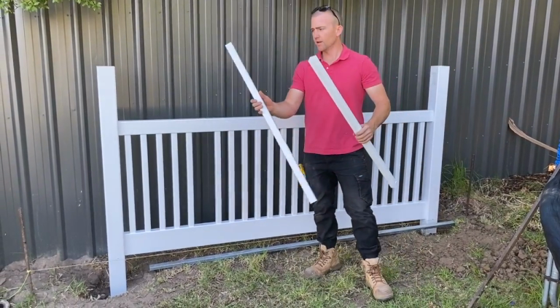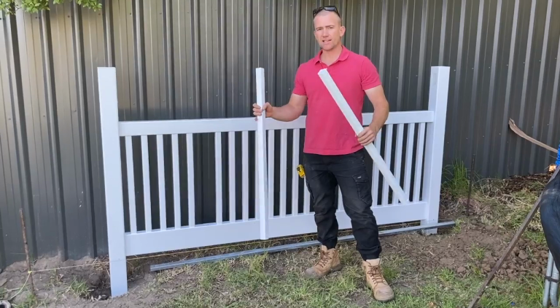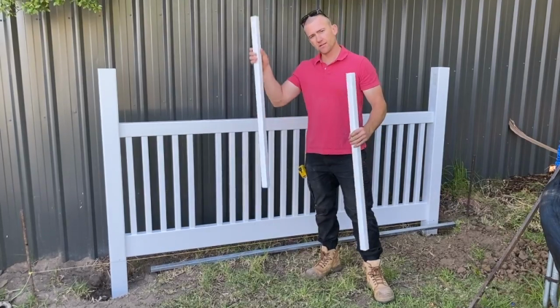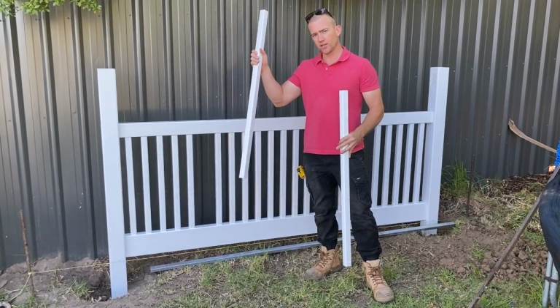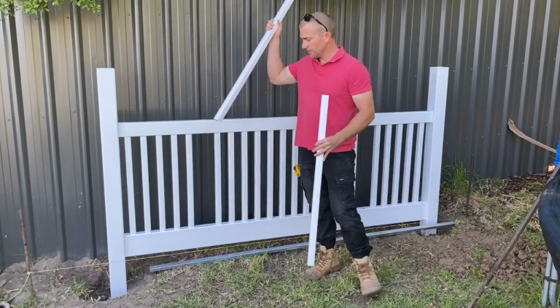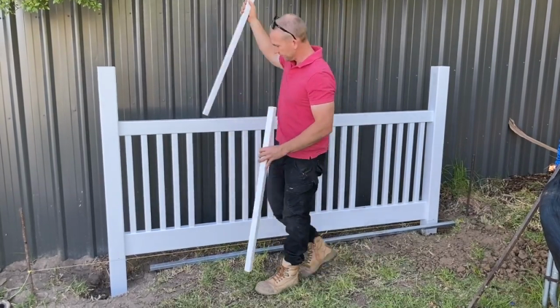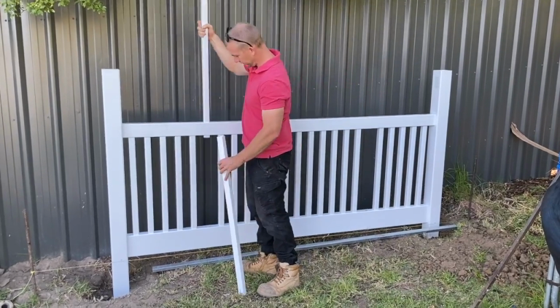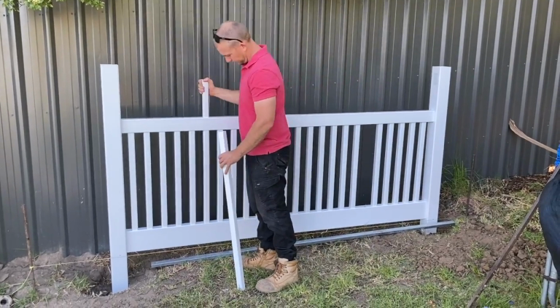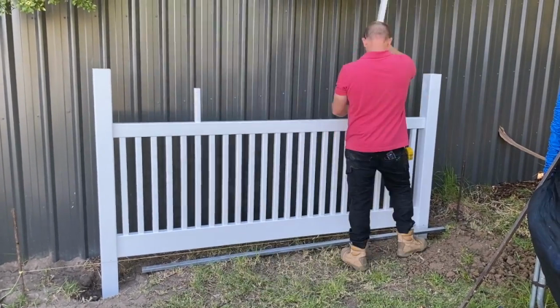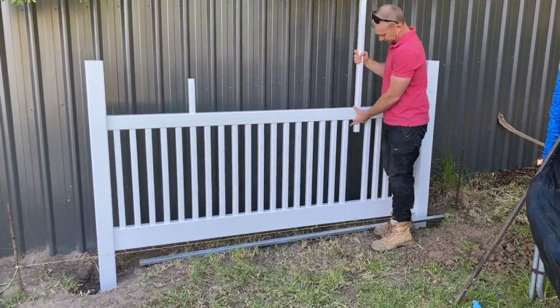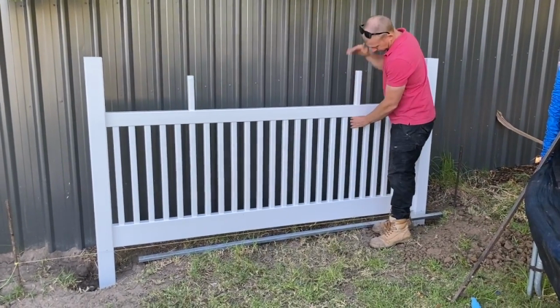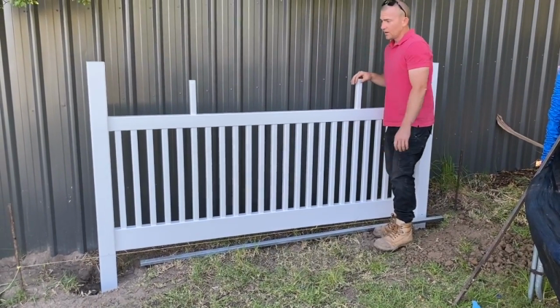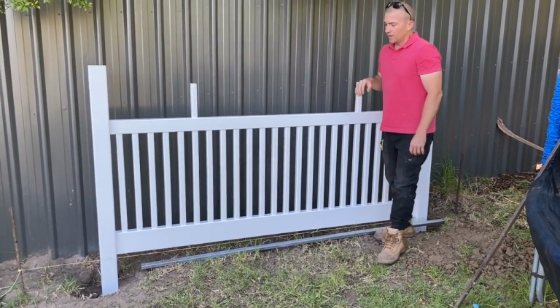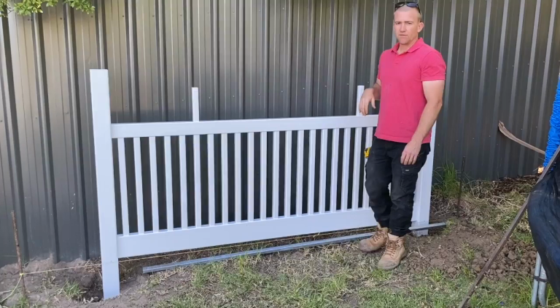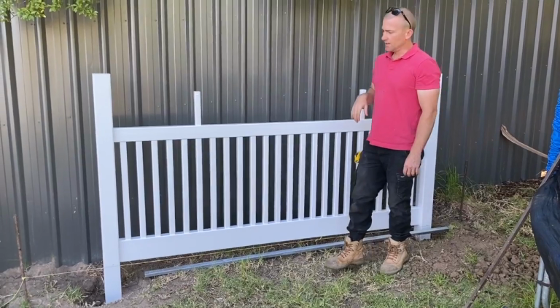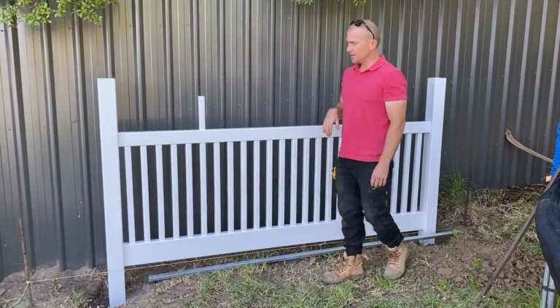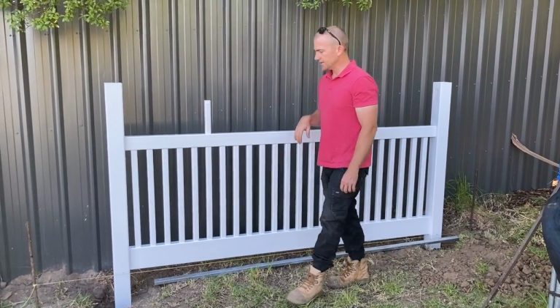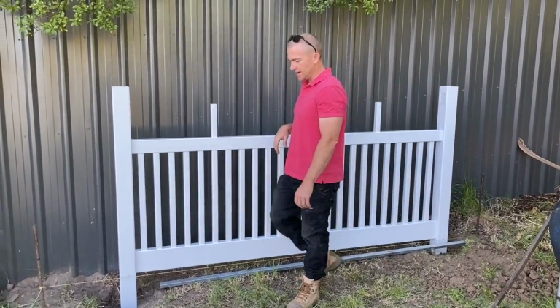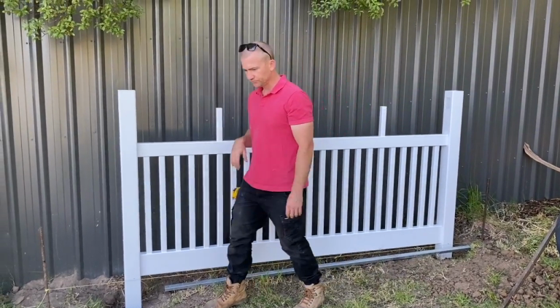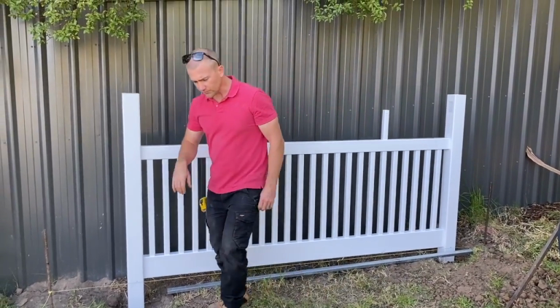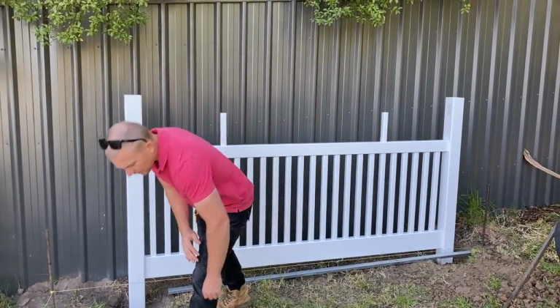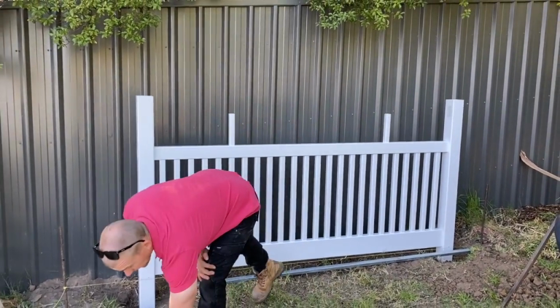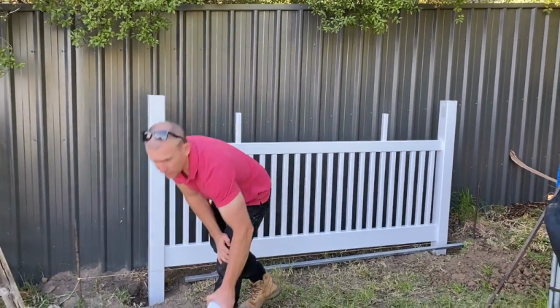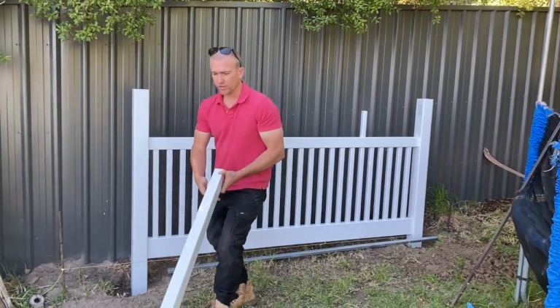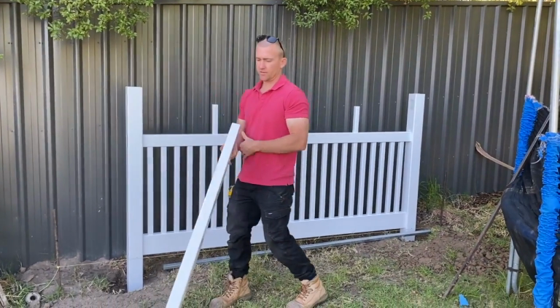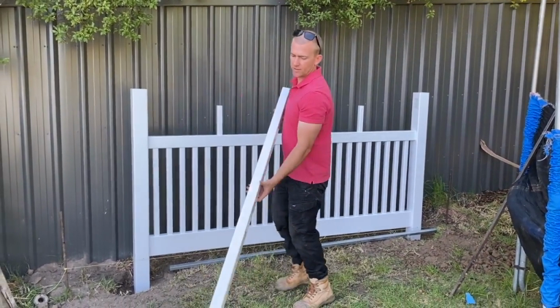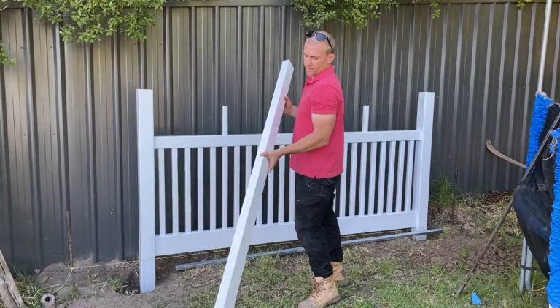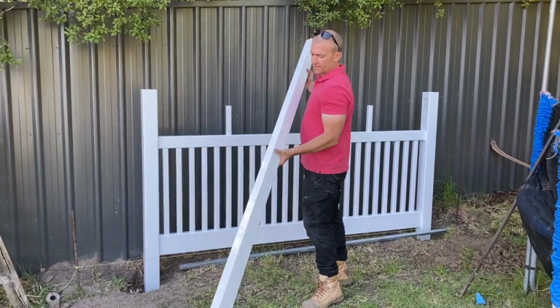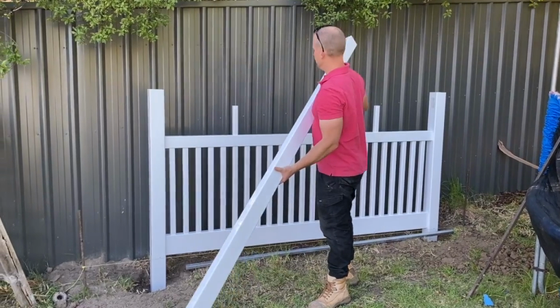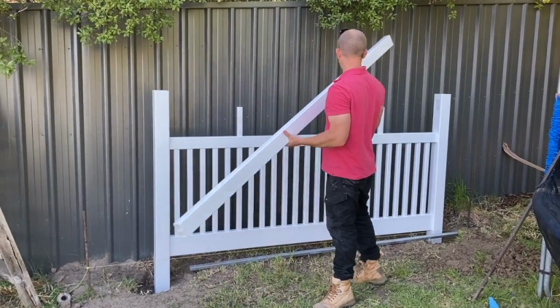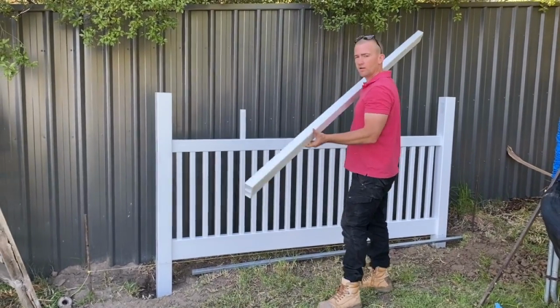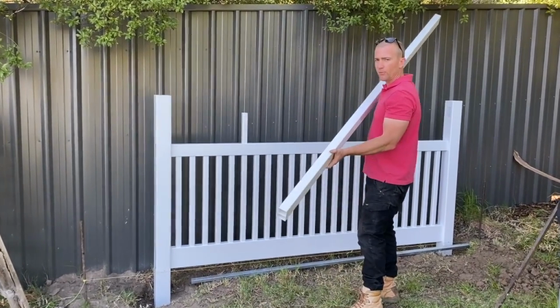Then lastly put in your longer pickets and give them a bit of a tap down. Then what you want to do is put in your top rail.